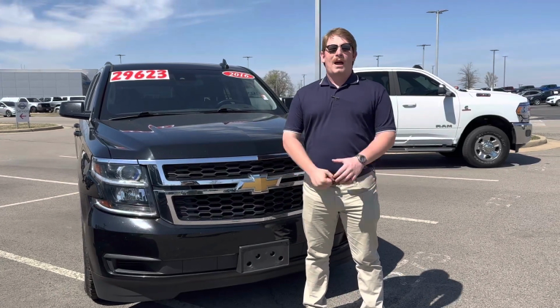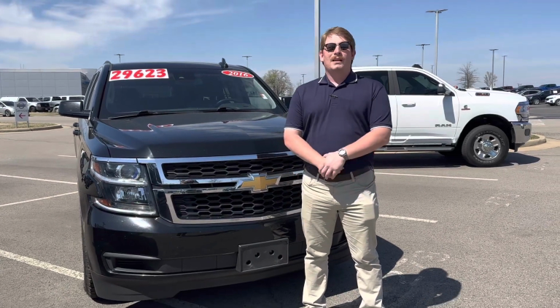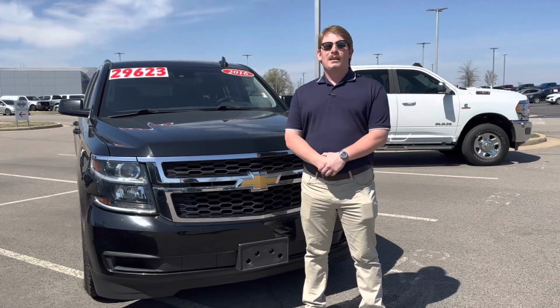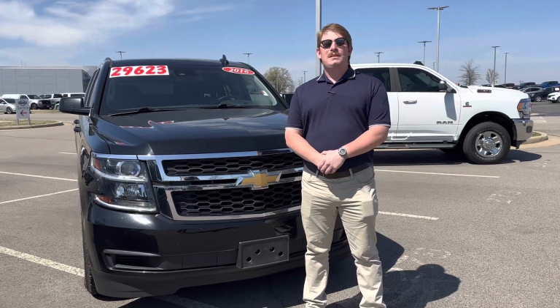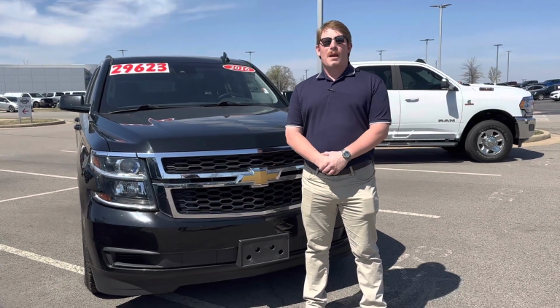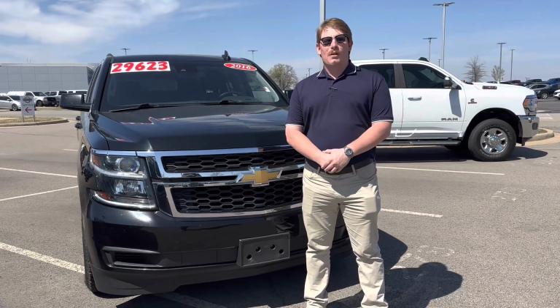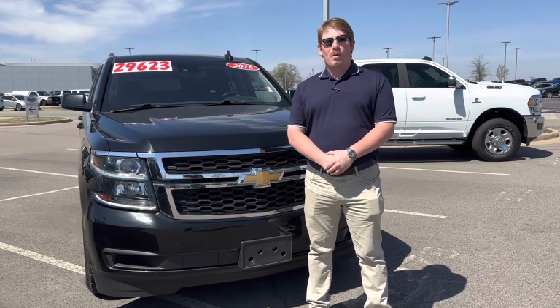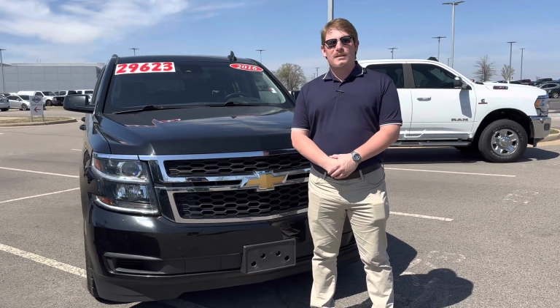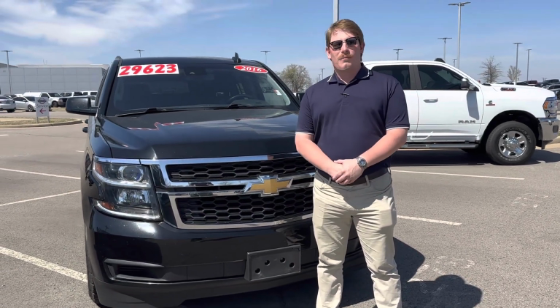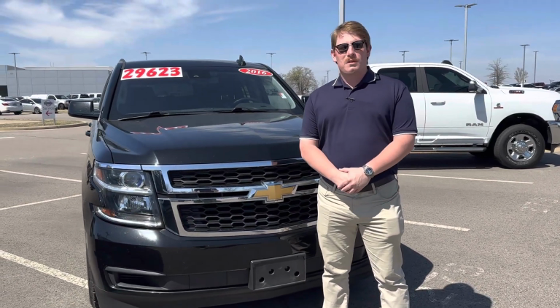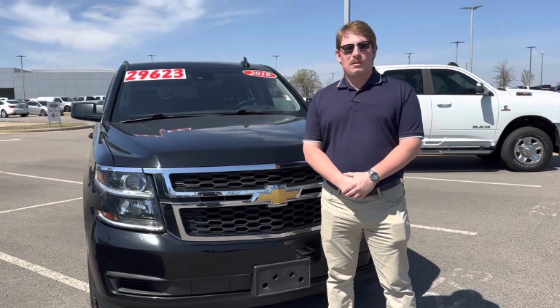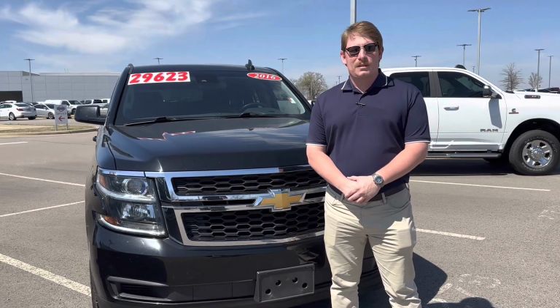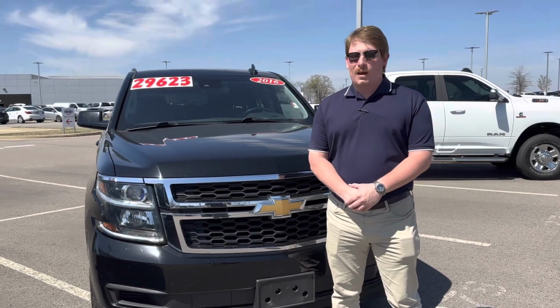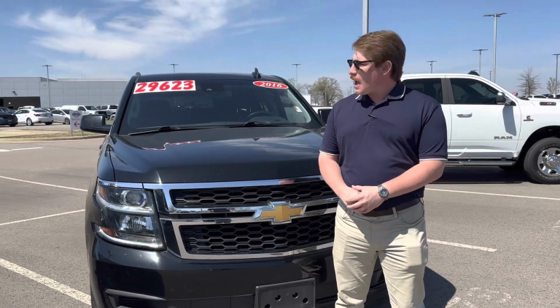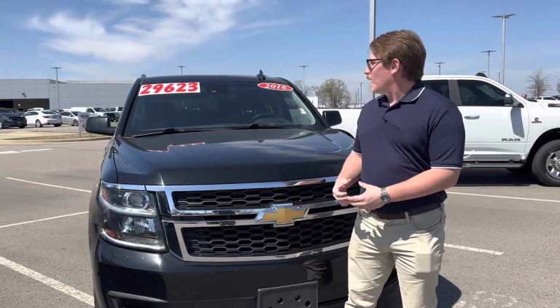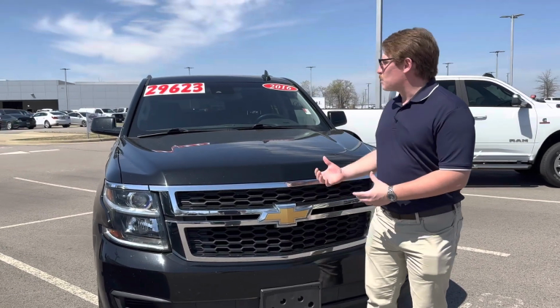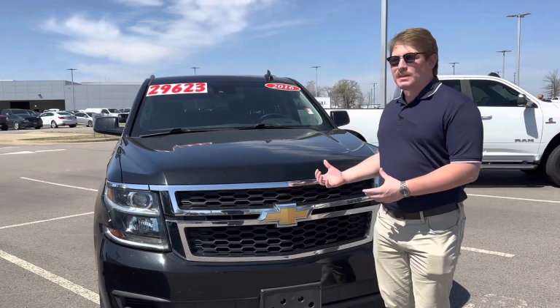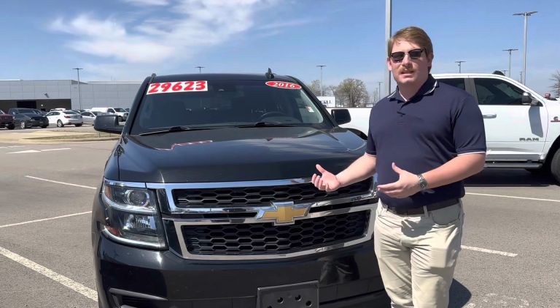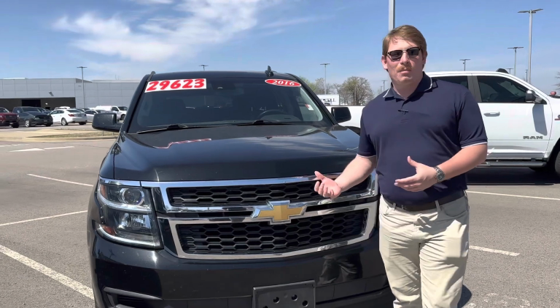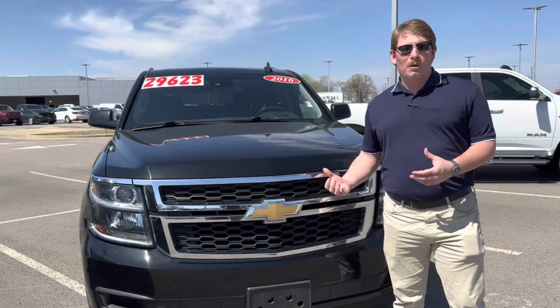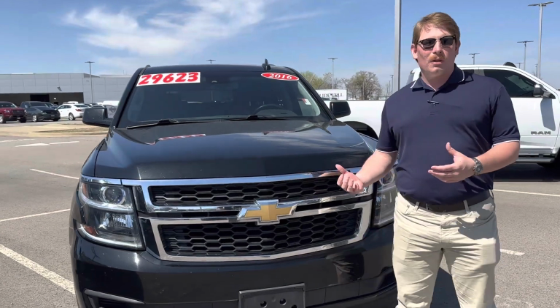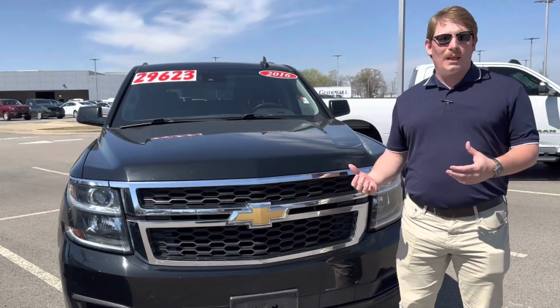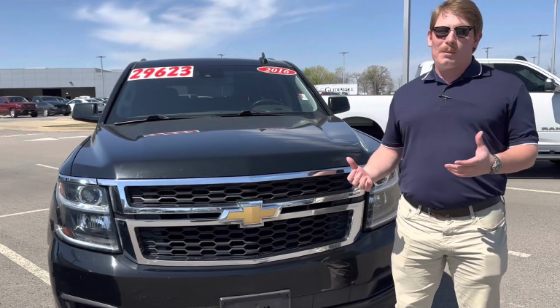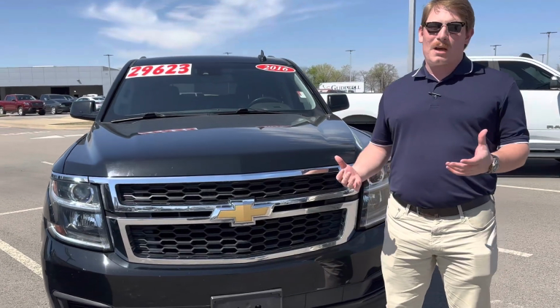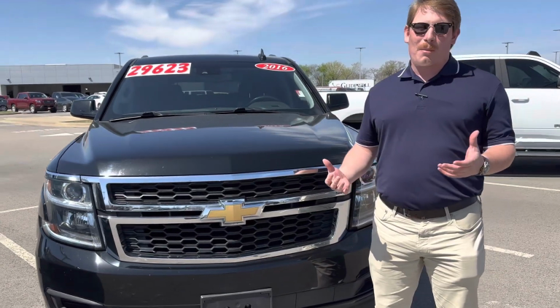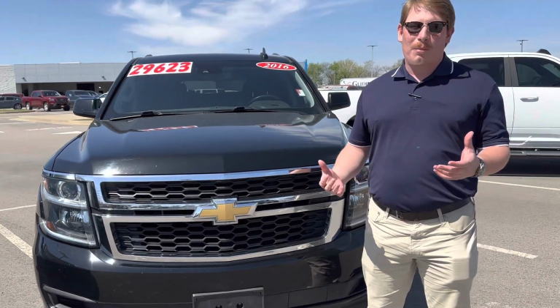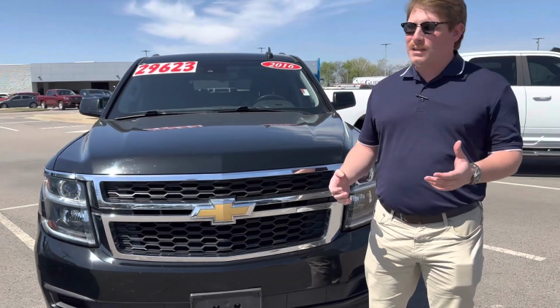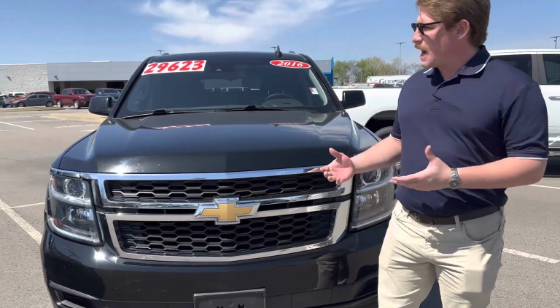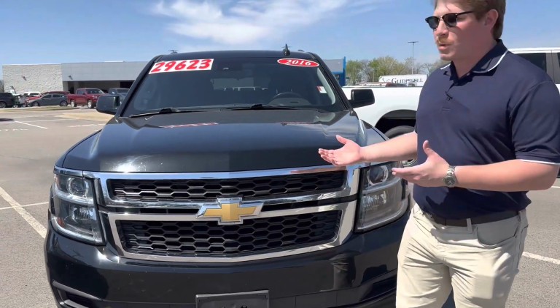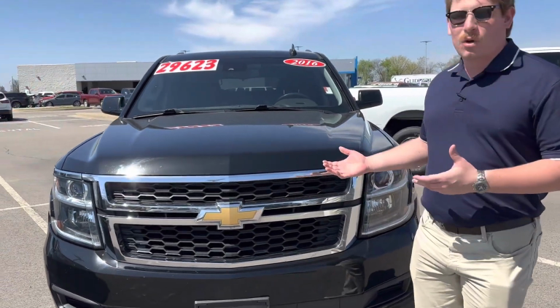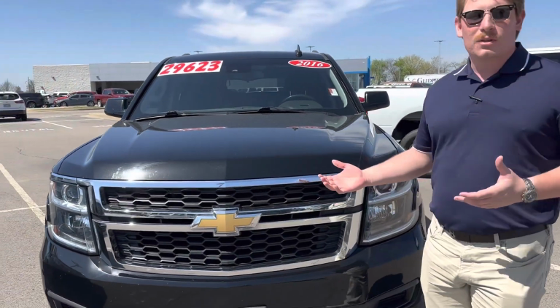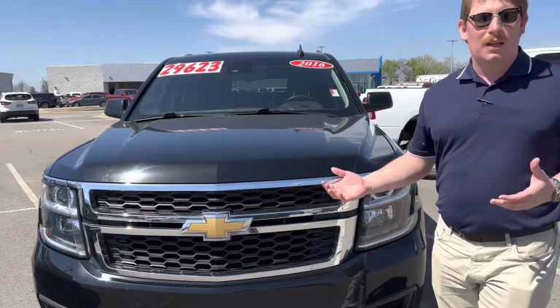Hi, ladies. This is Cameron here at Orr Nissan in Fort Smith, Arkansas. I got this 2016 Suburban you've been looking at. We've been talking about Marketplace. I just wanted to show it to you today.